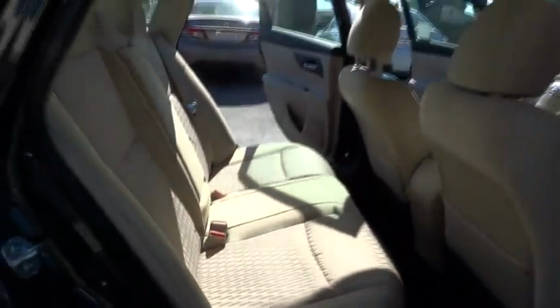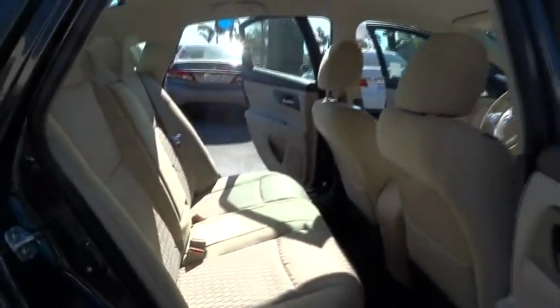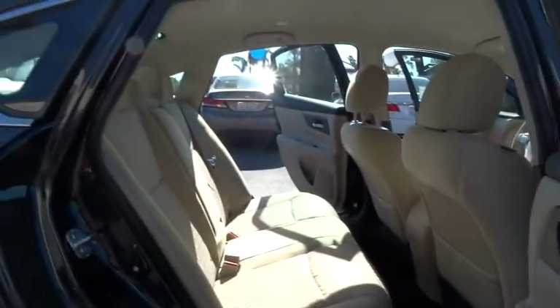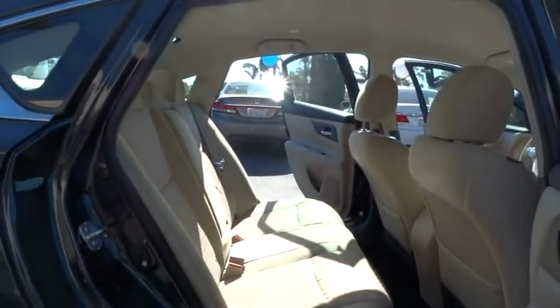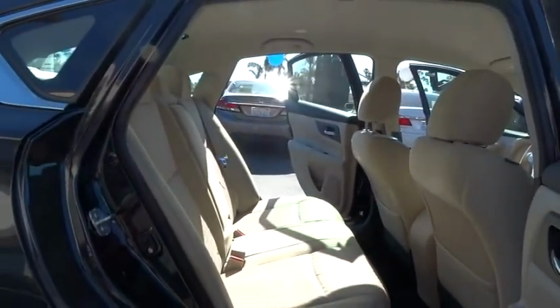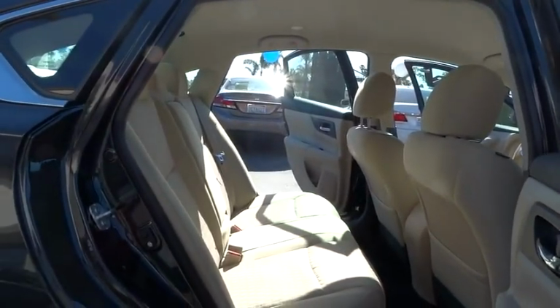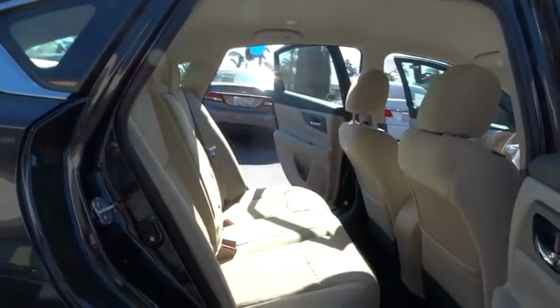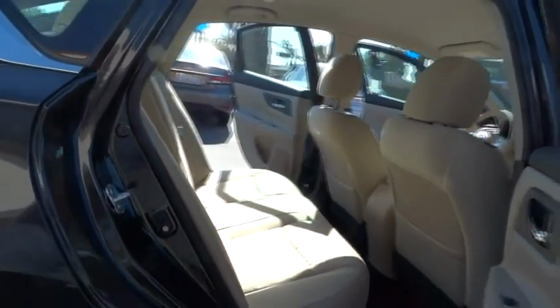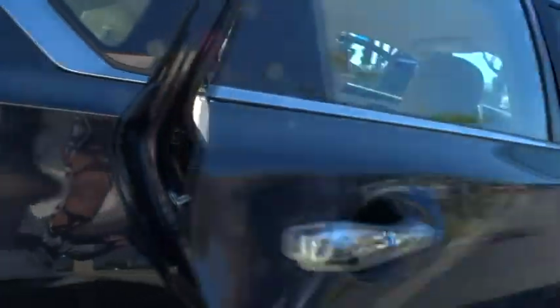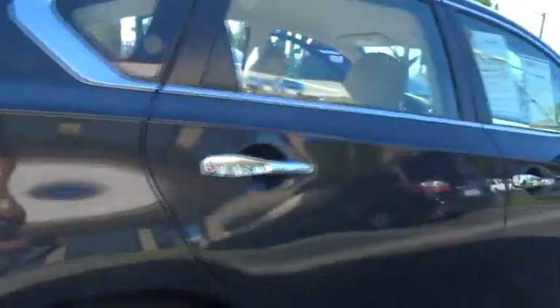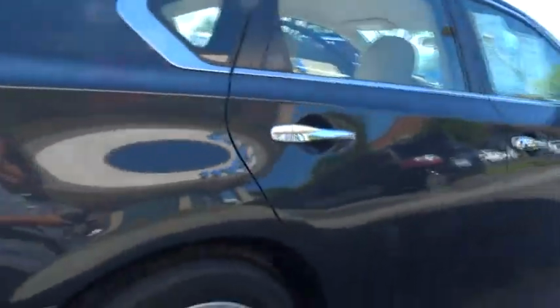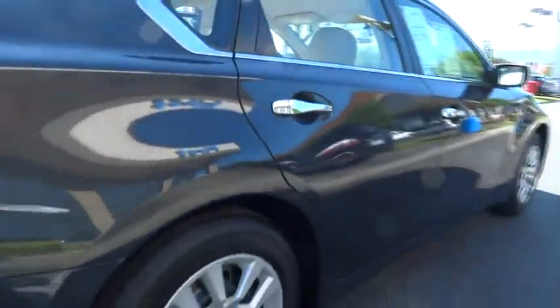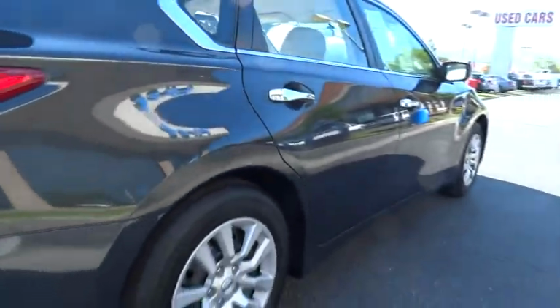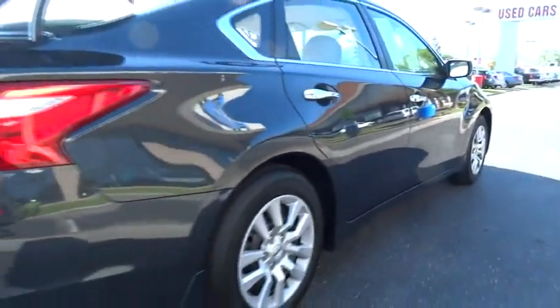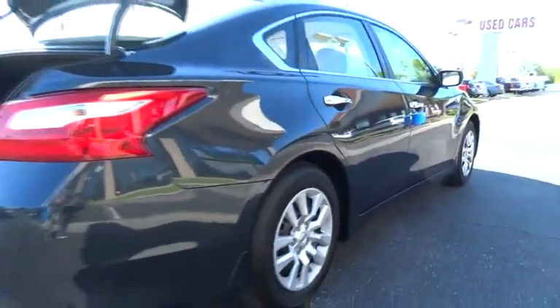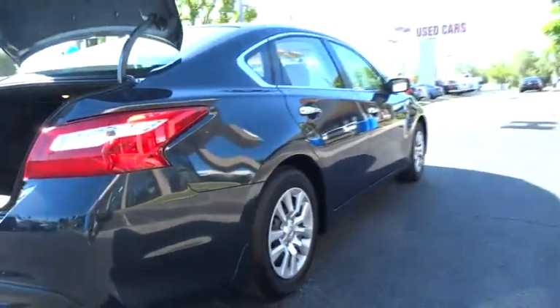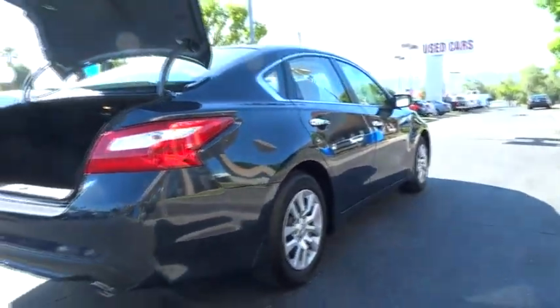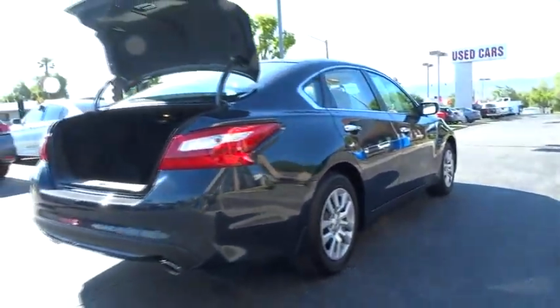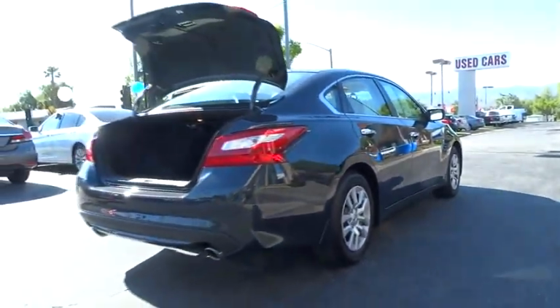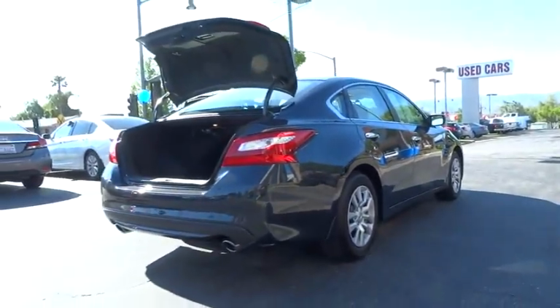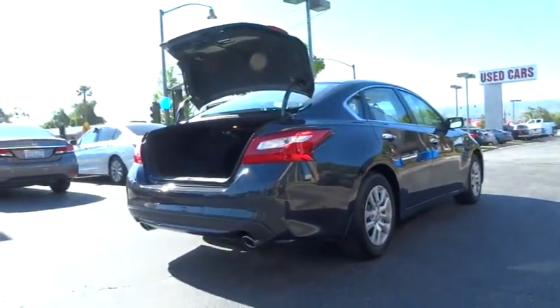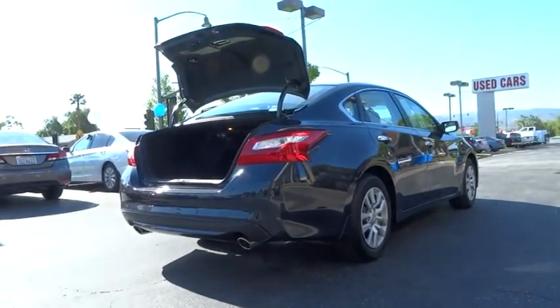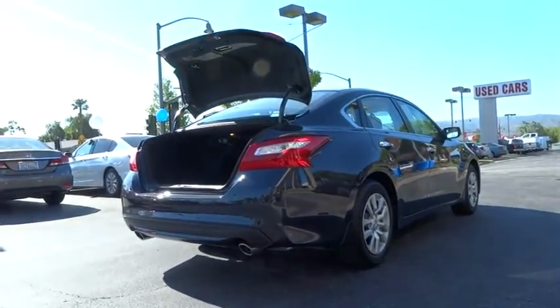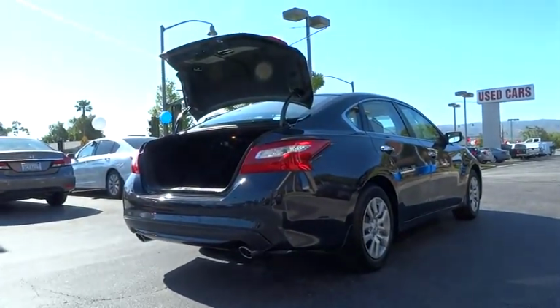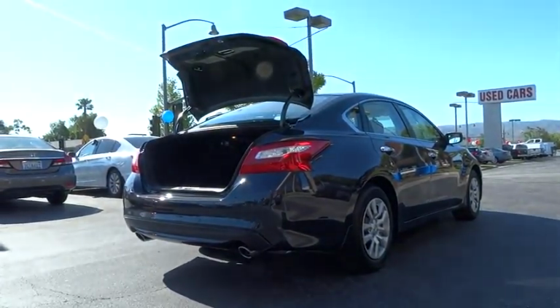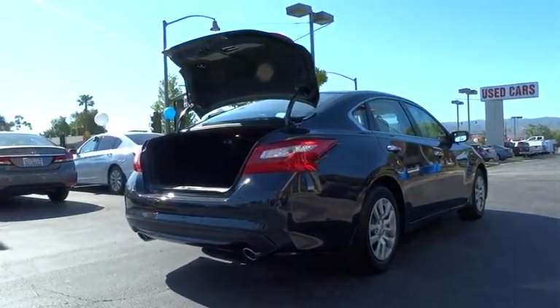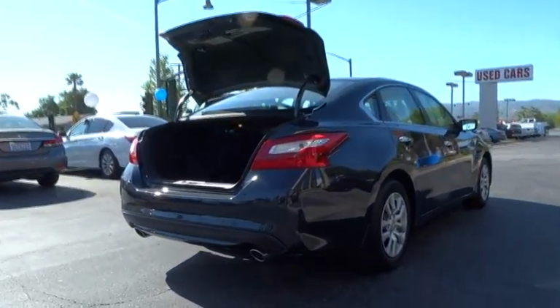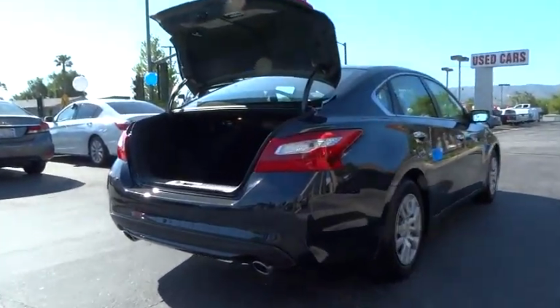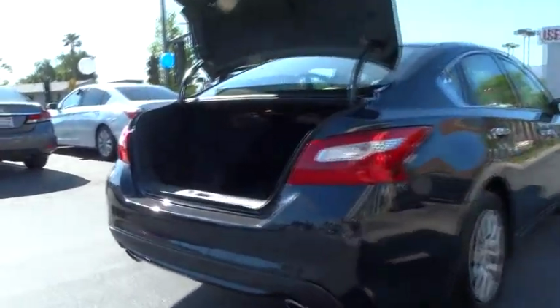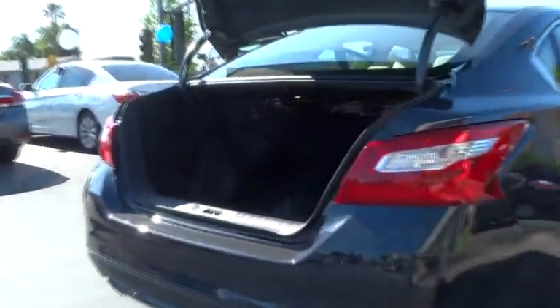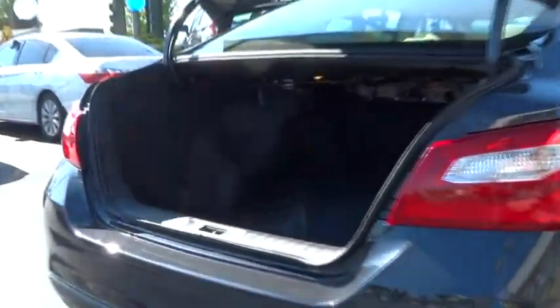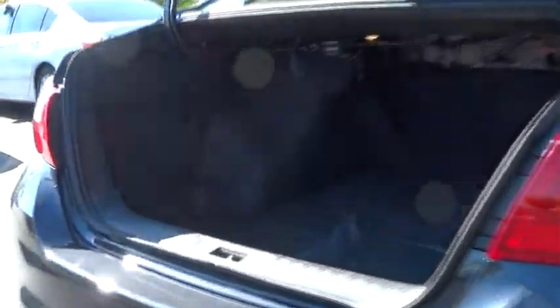AM FM stereo radio, rear defrost, front wheel drive, bucket seat, passenger airbag, CD player, power windows, trip computer. Drive away with a great deal on this vehicle. Call or stop in today.